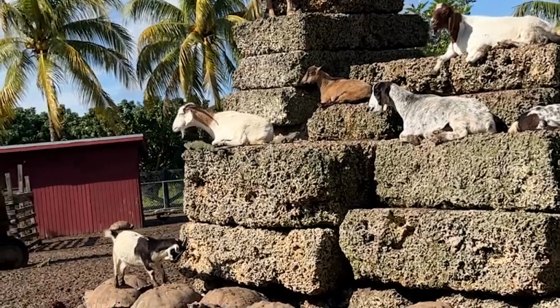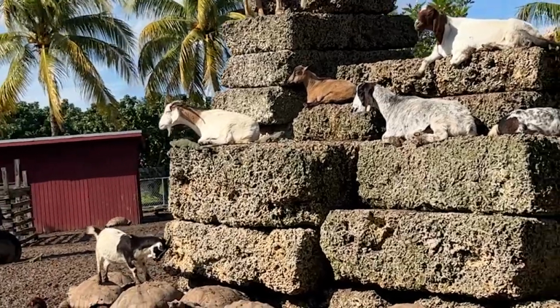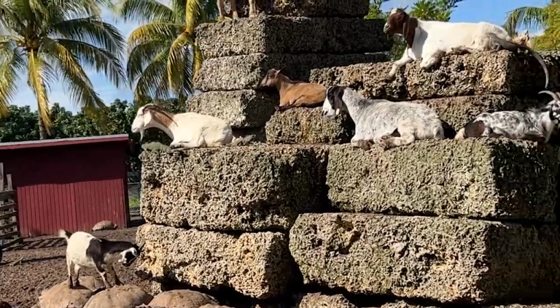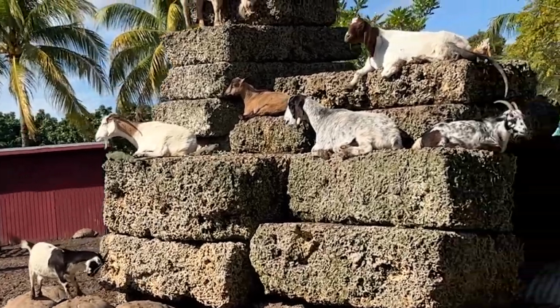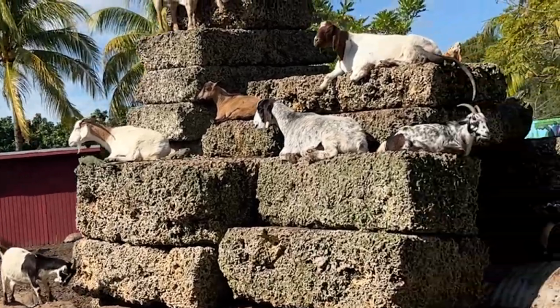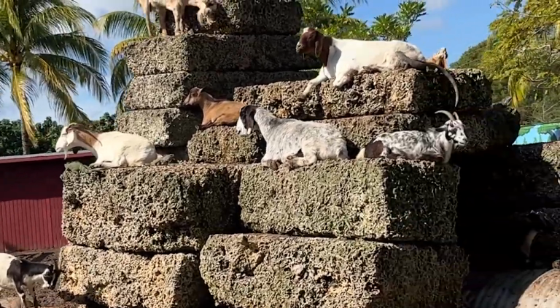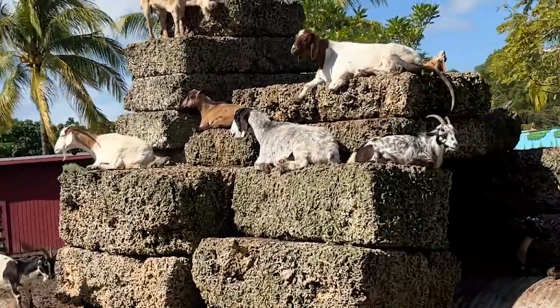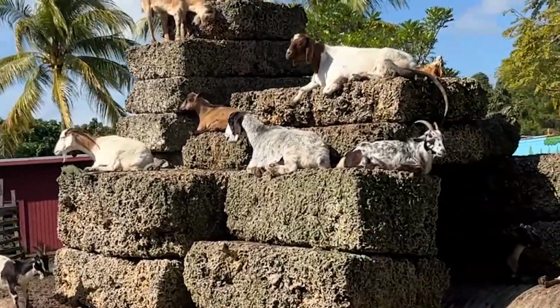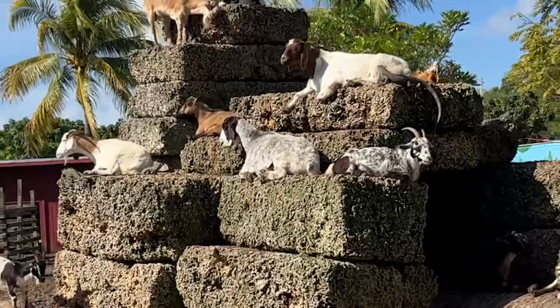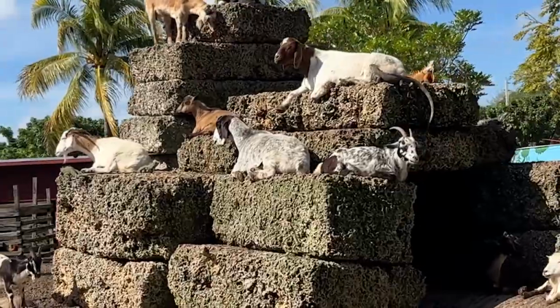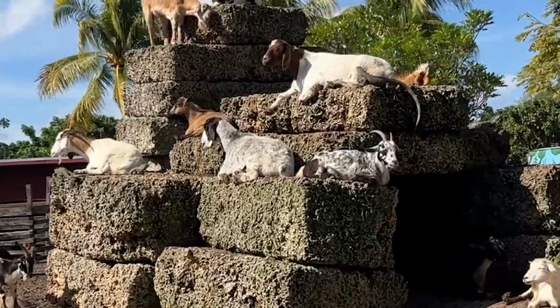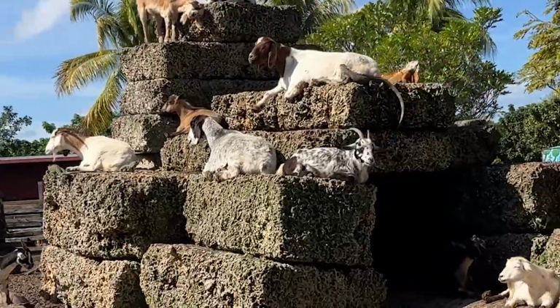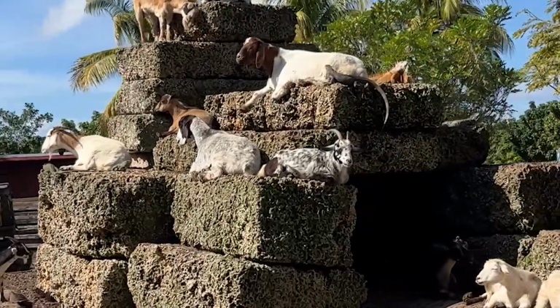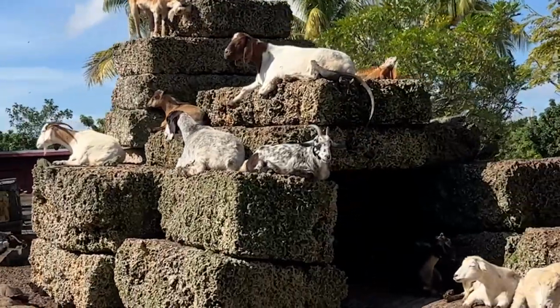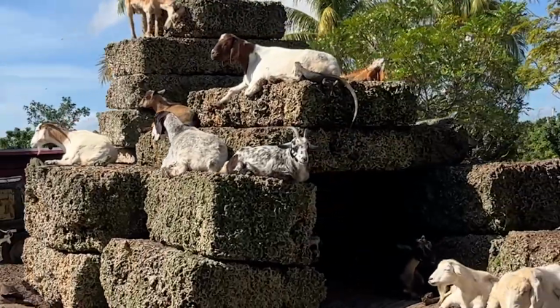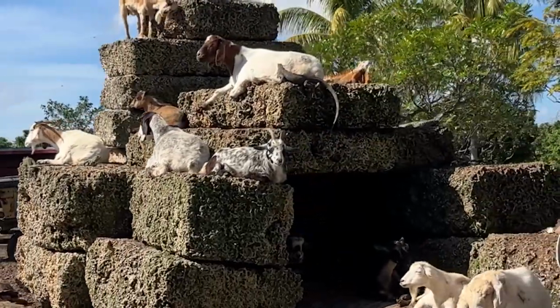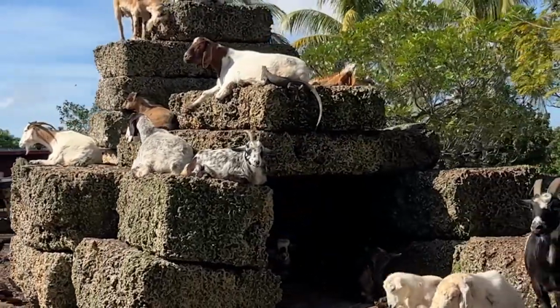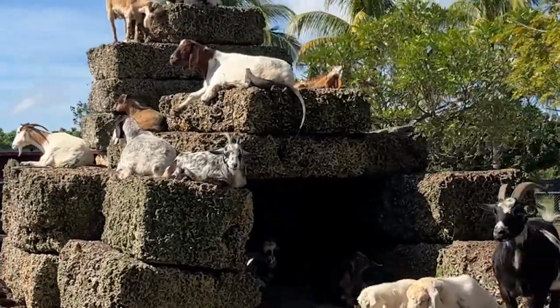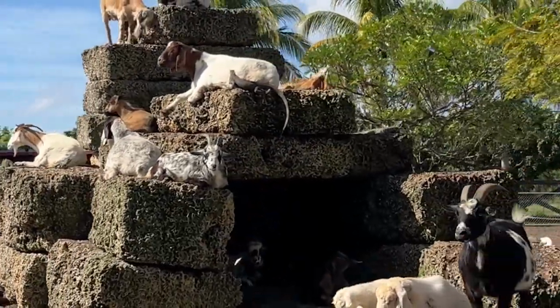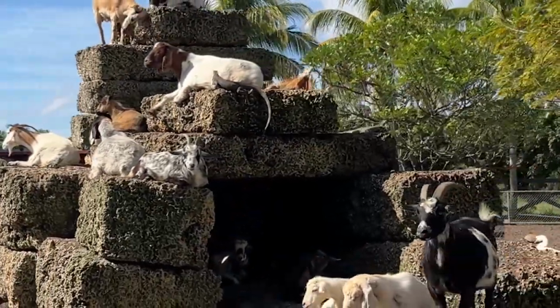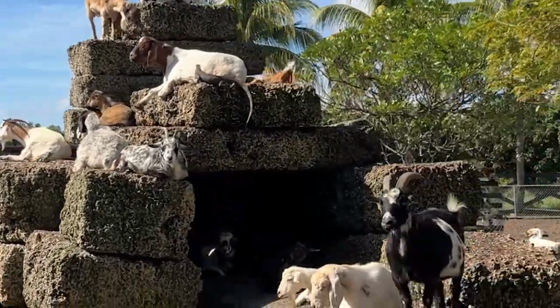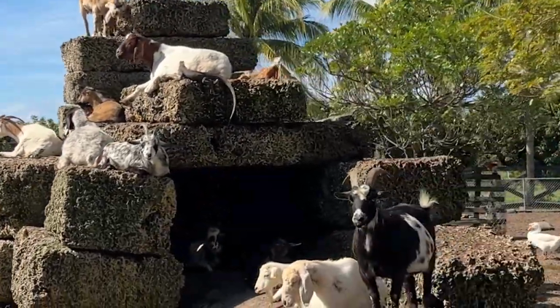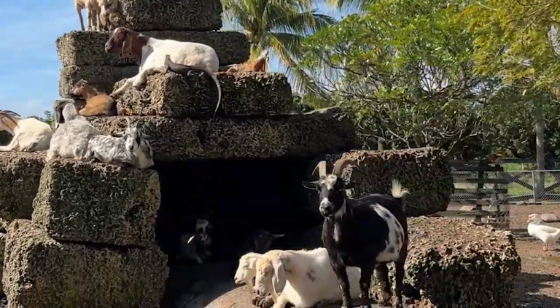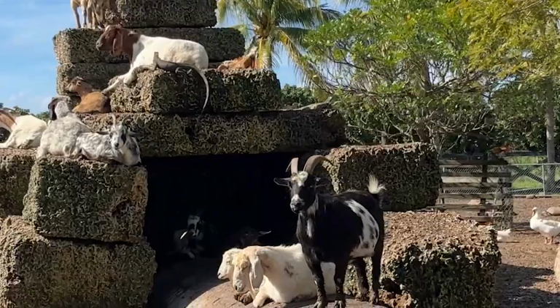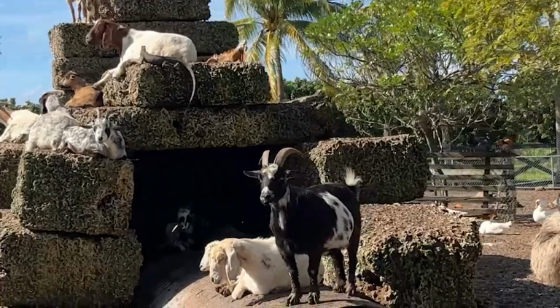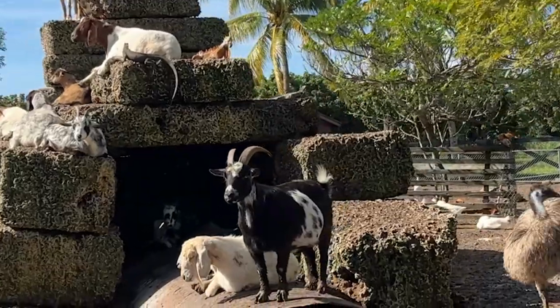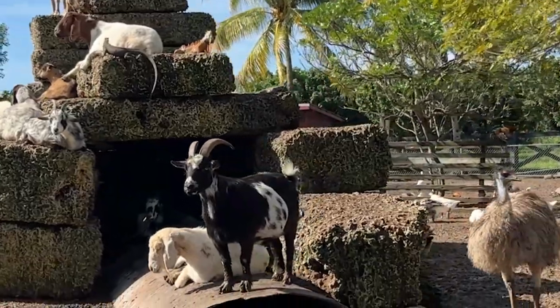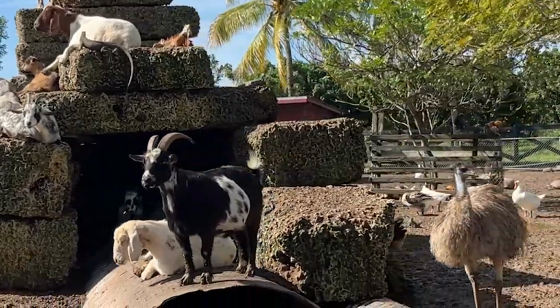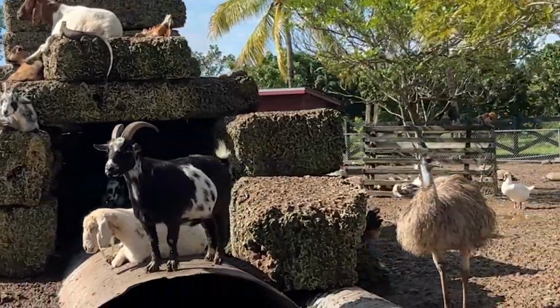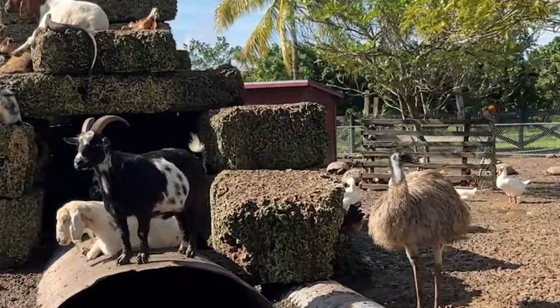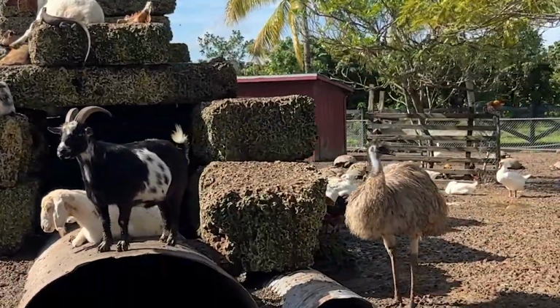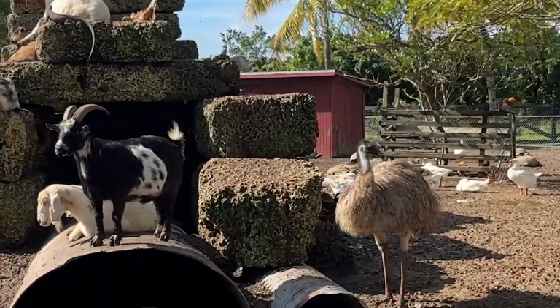You won't want to miss going out back to see all the animals. They have goats, and do you see all these iguanas perched up on these blocks of coral, and ostriches and geese and chickens?